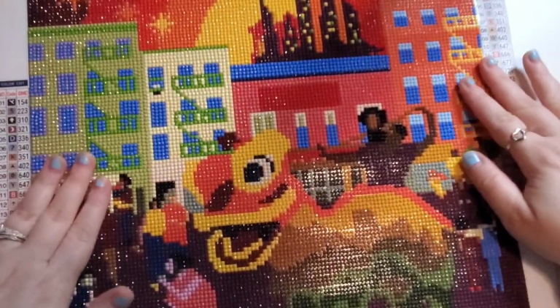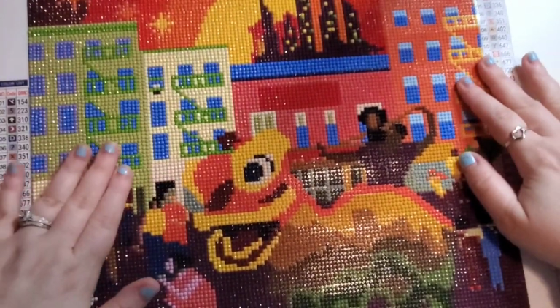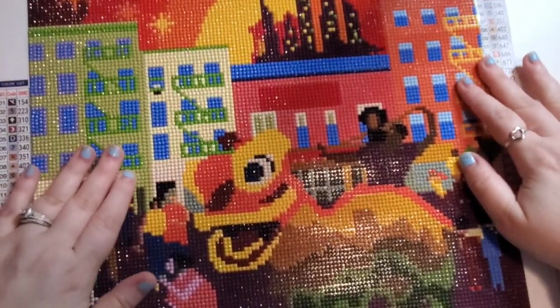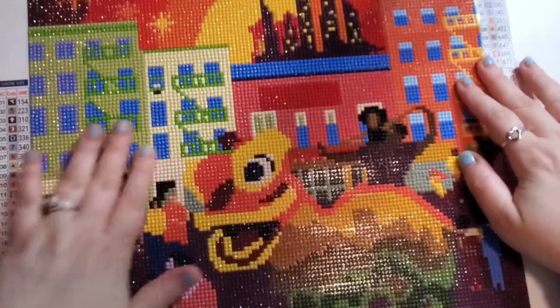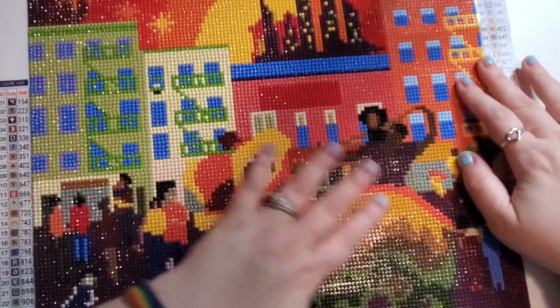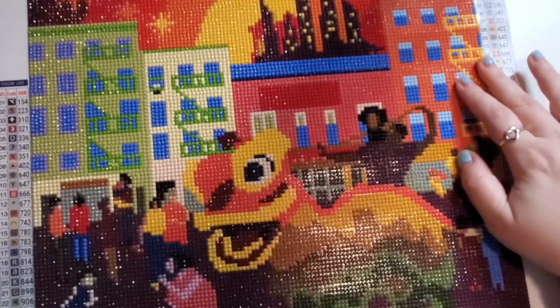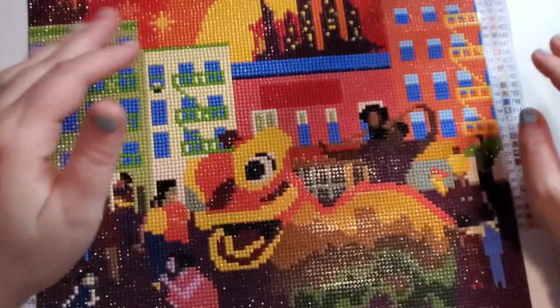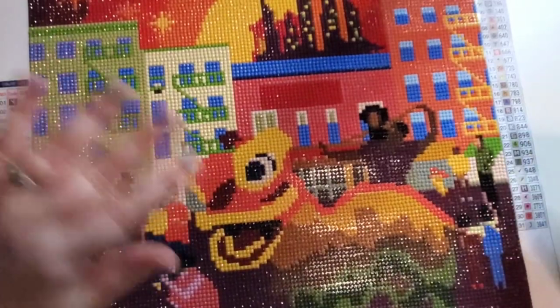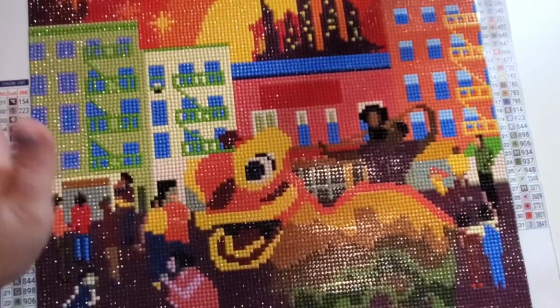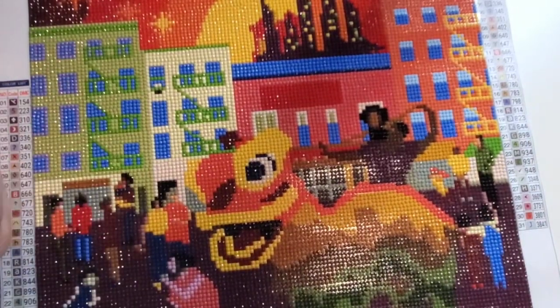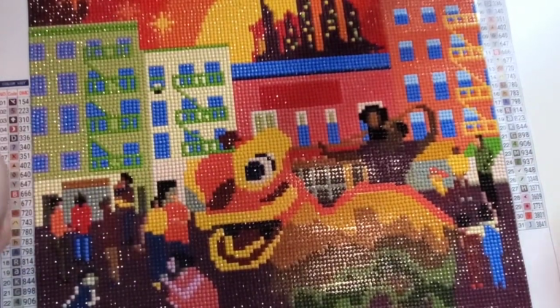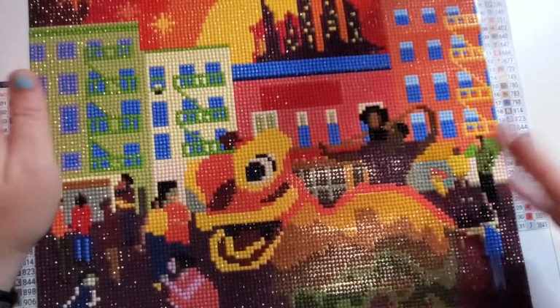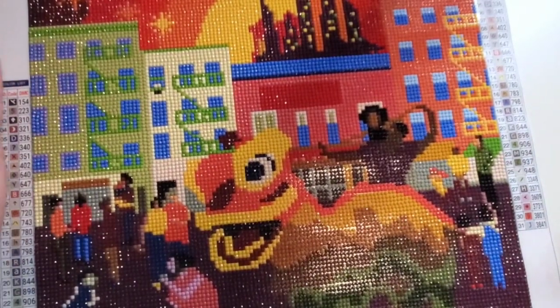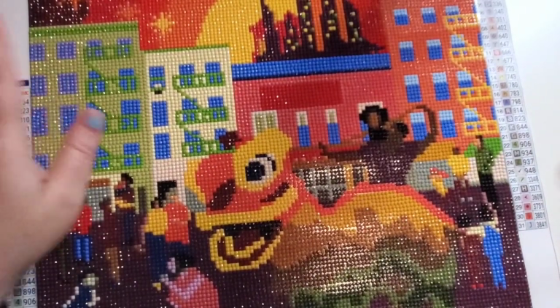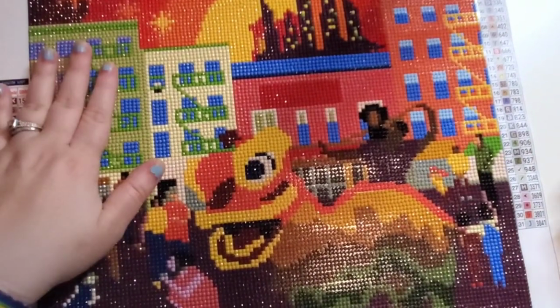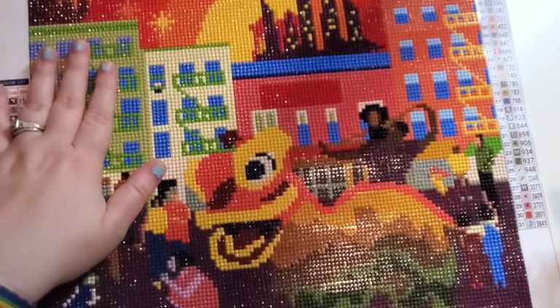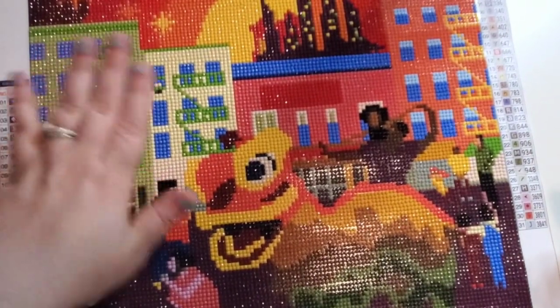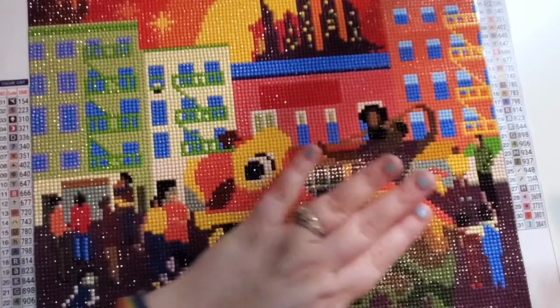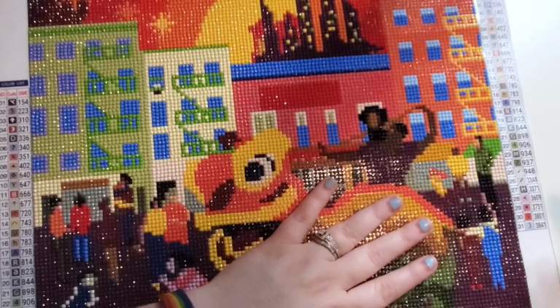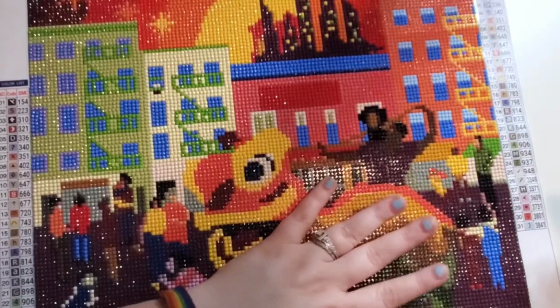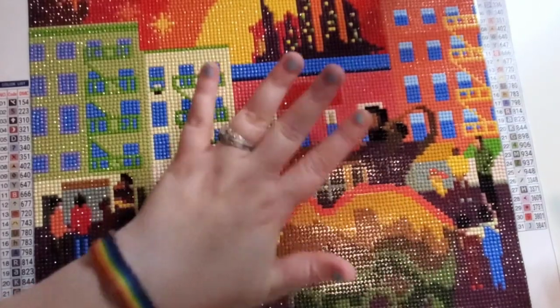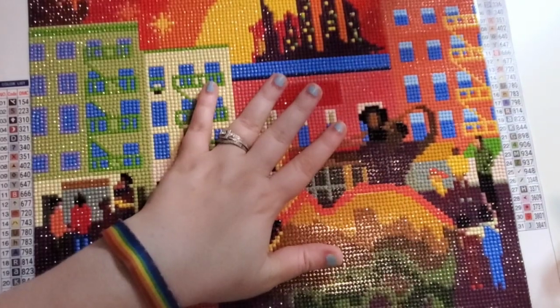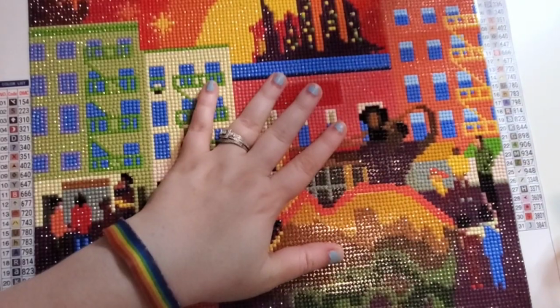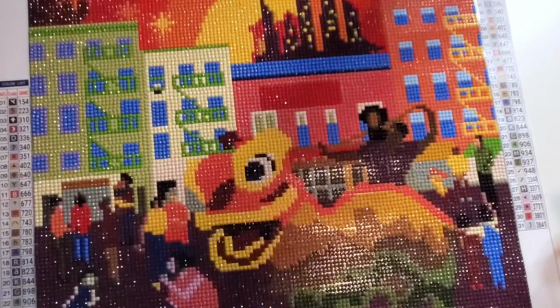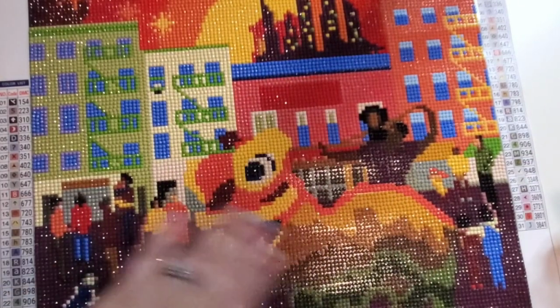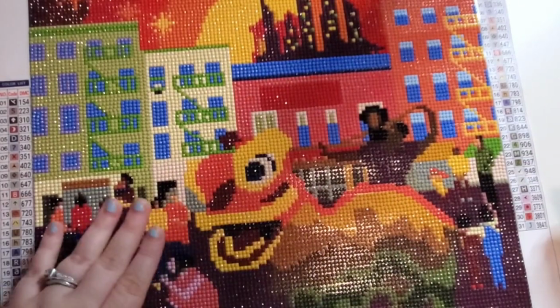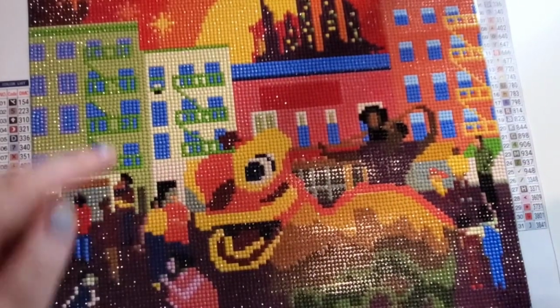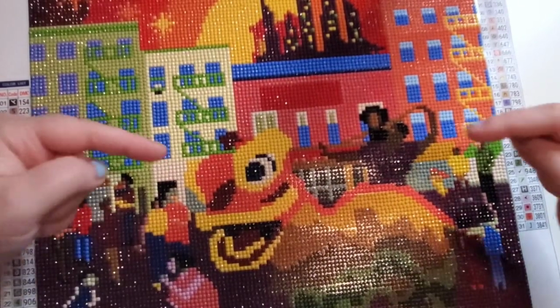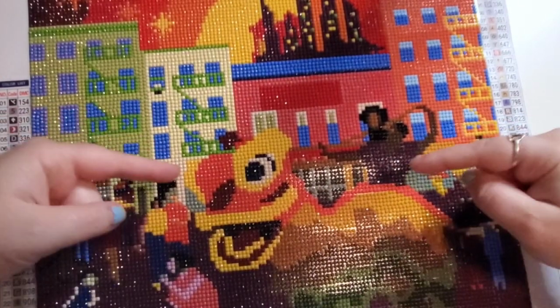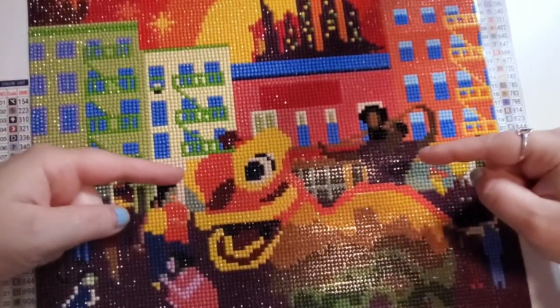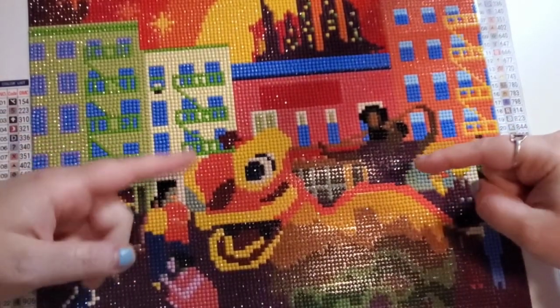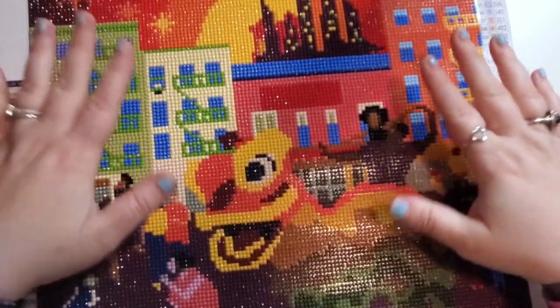I love this, you guys. It worked up super quickly. If you are somebody that does not like color blocking, I'm not going to recommend this one for you. If you are somebody who doesn't mind color blocking or you love color blocking, this is the canvas for you.